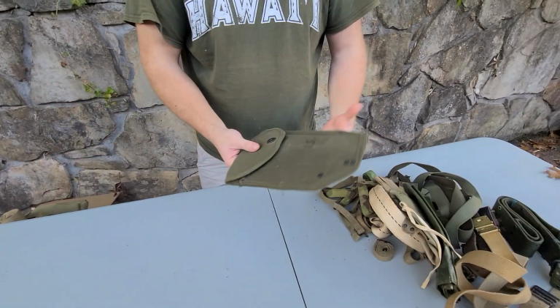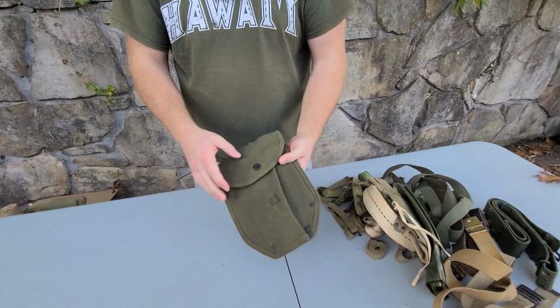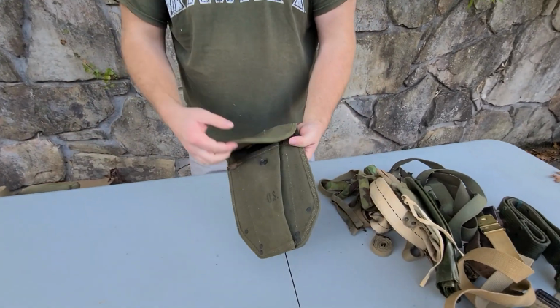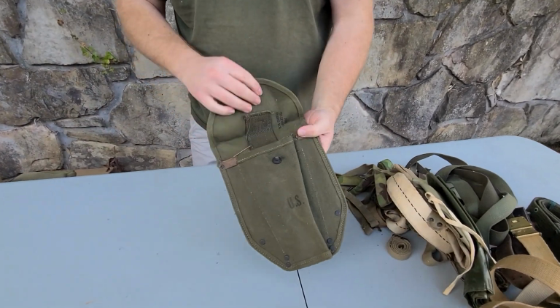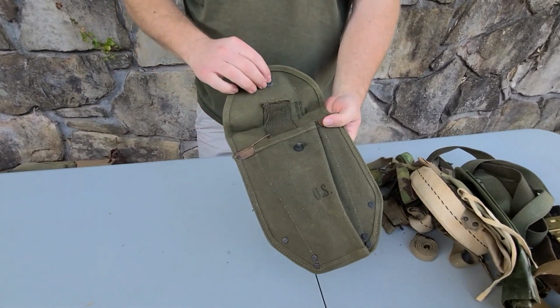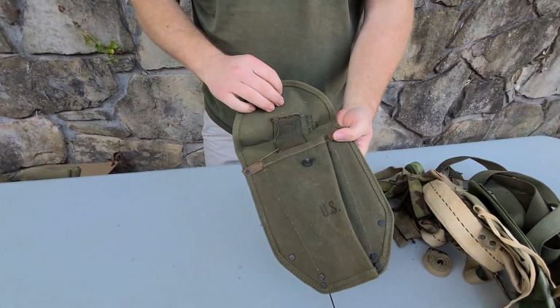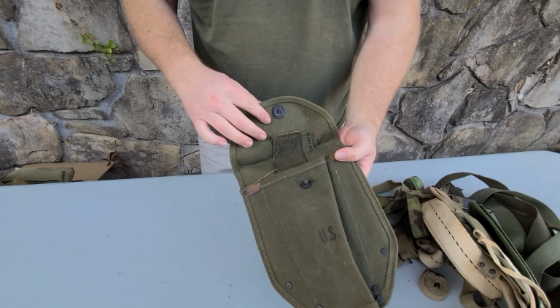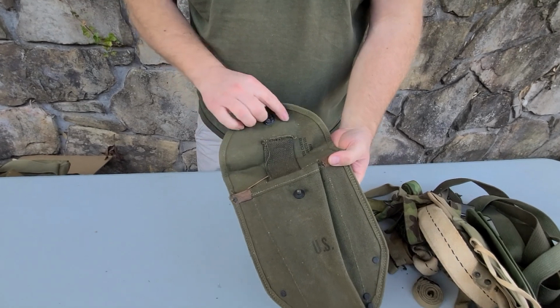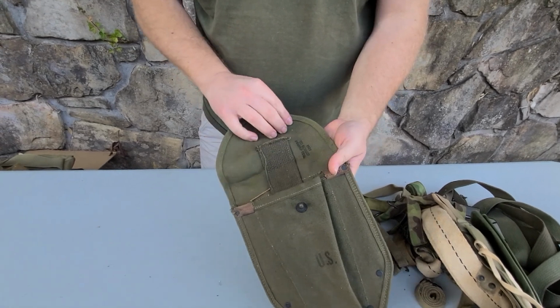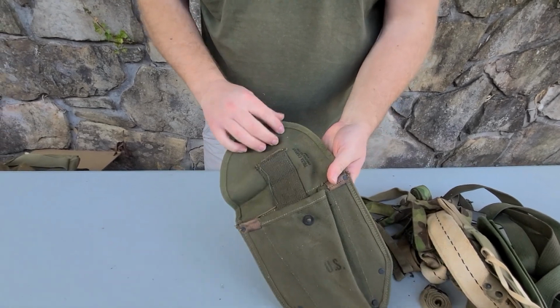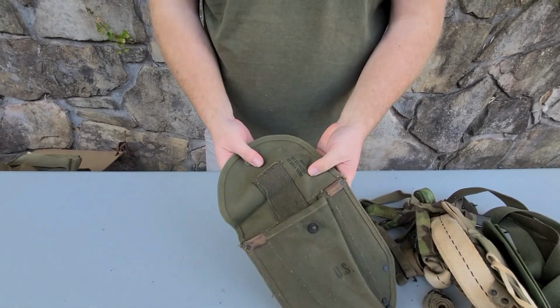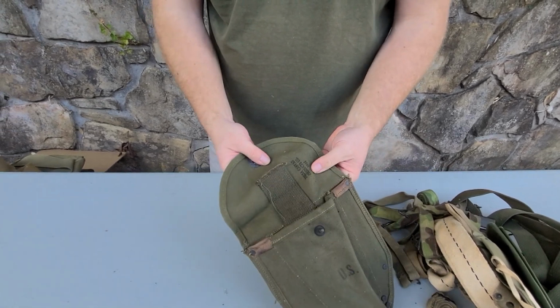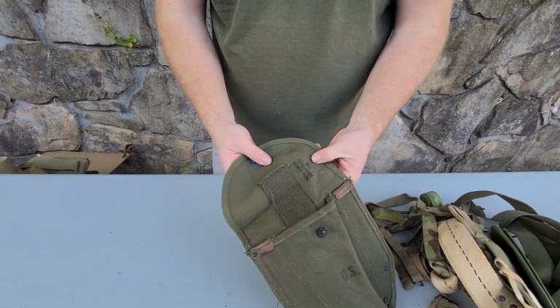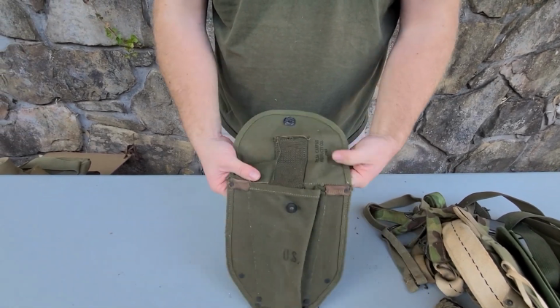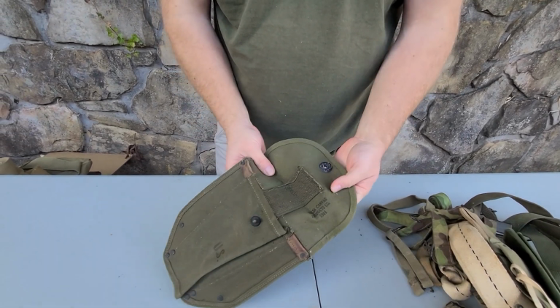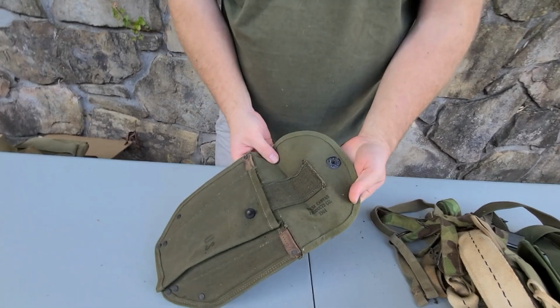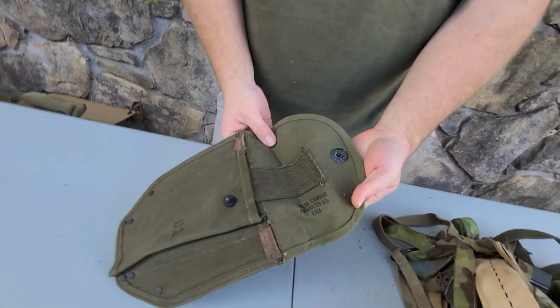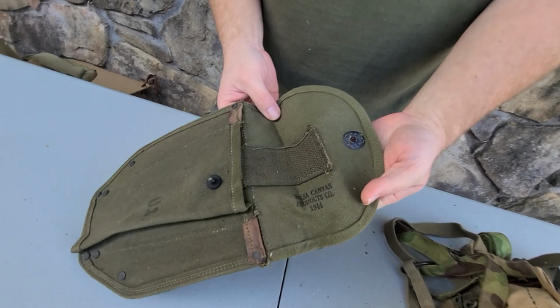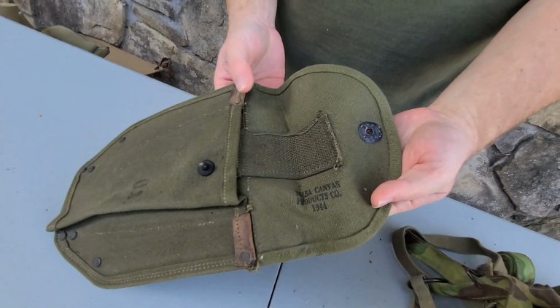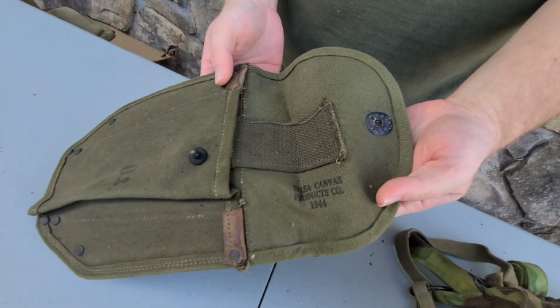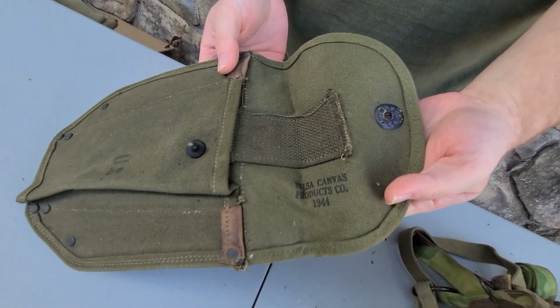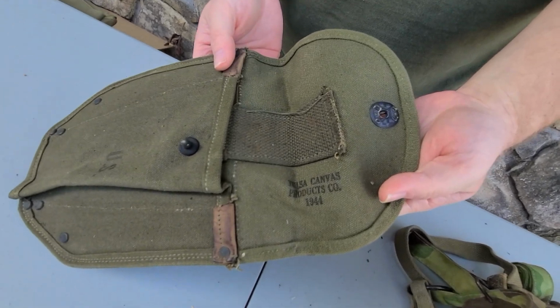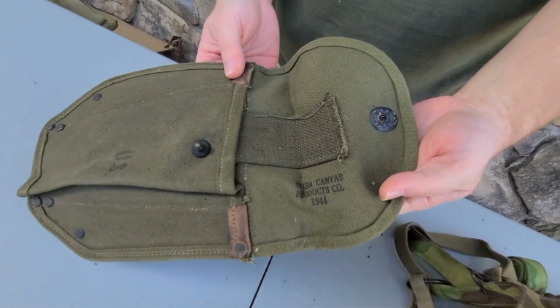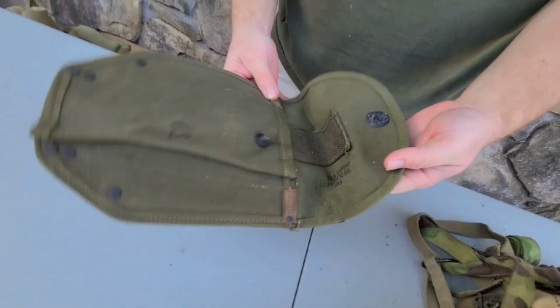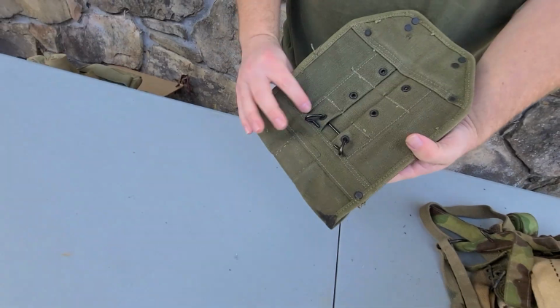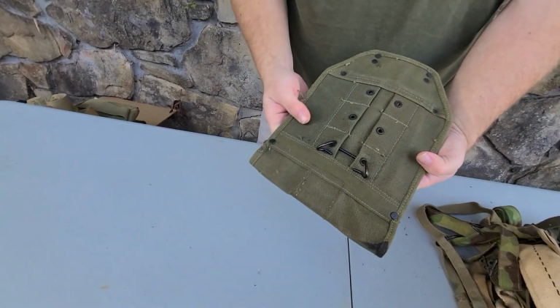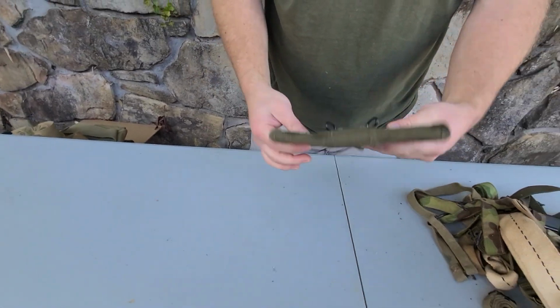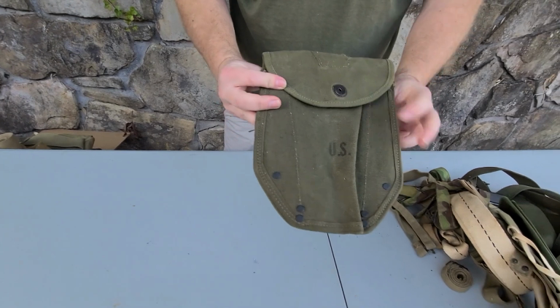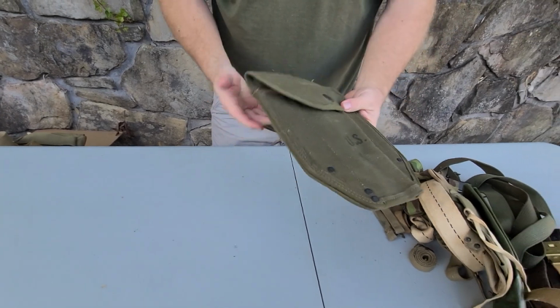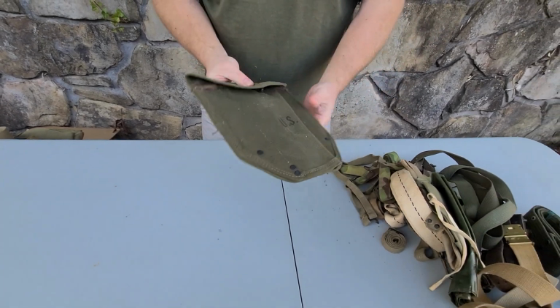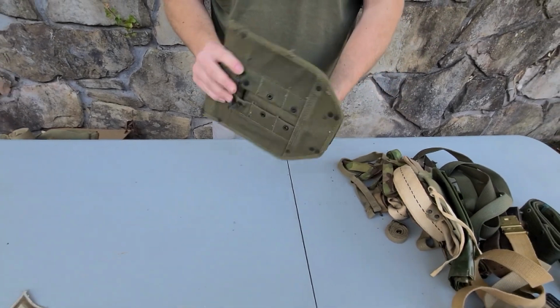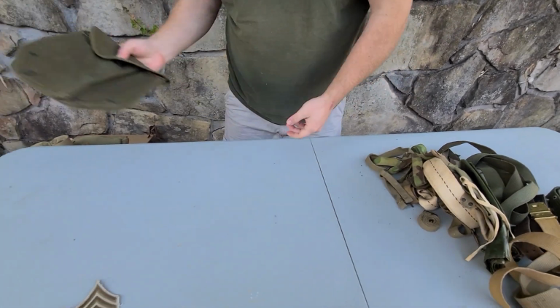This would be the shovel cover for the other type of WWII shovel — the folding one. You can see that one's from 1944. This was probably never used — most likely unissued.